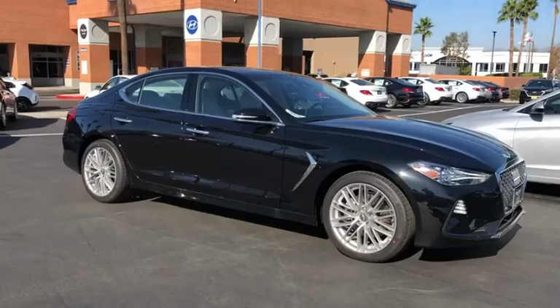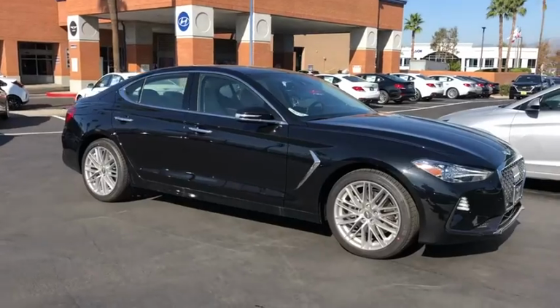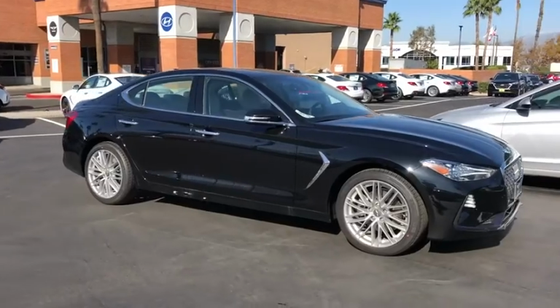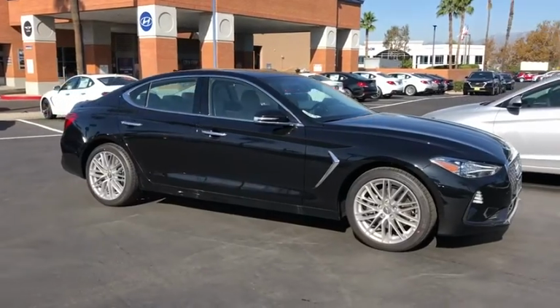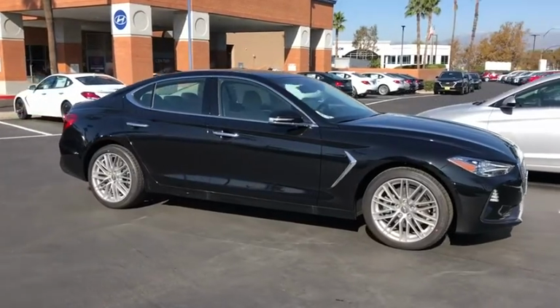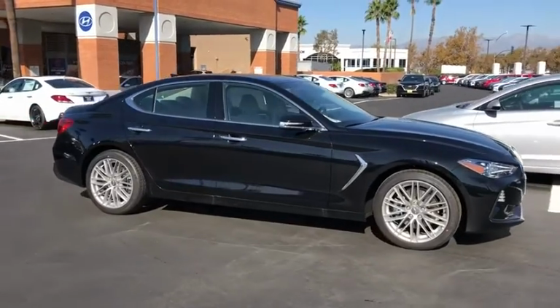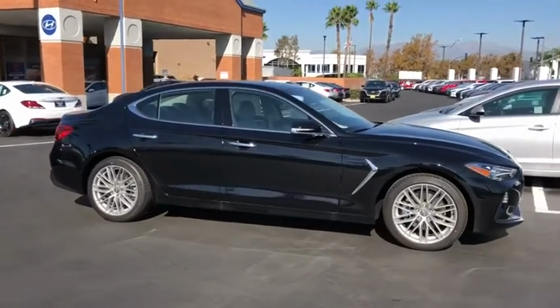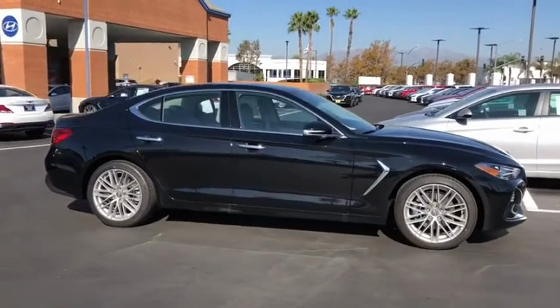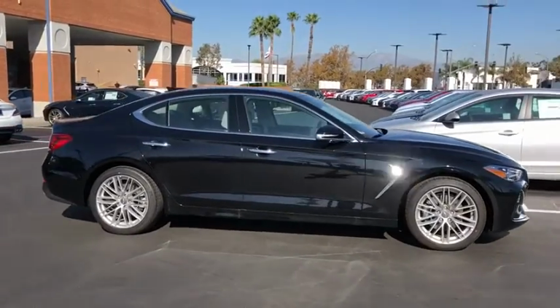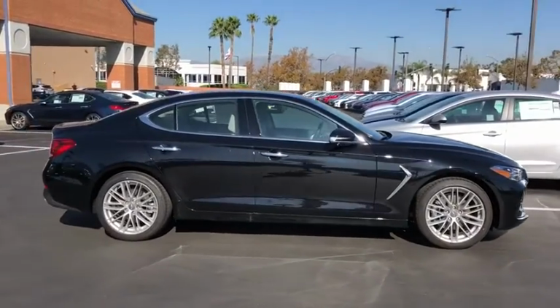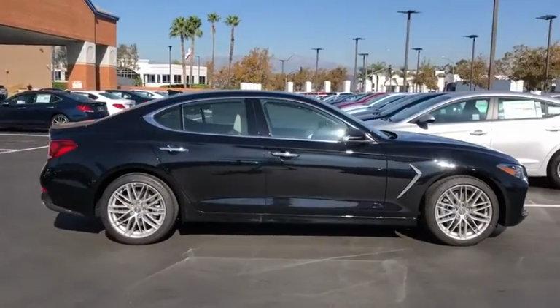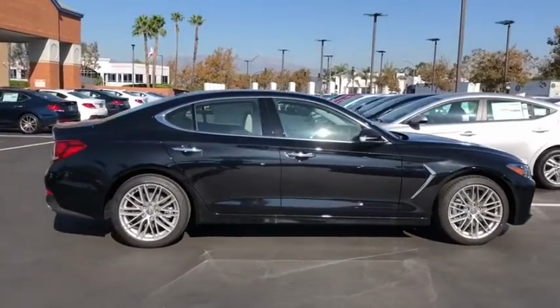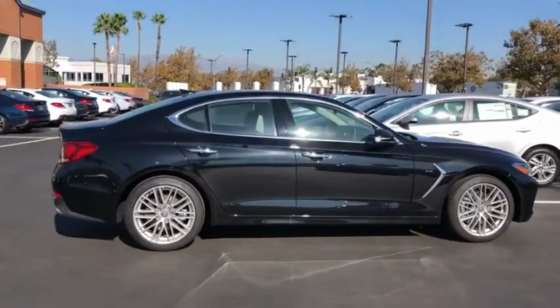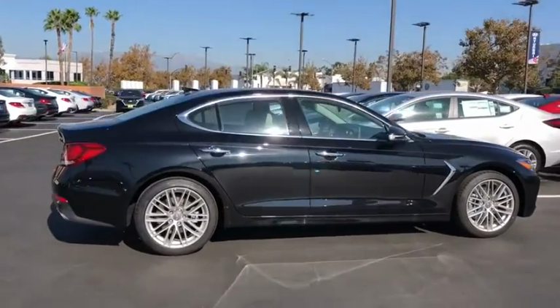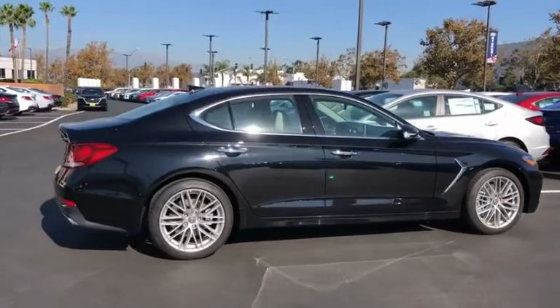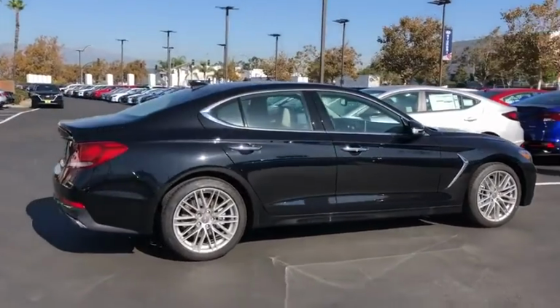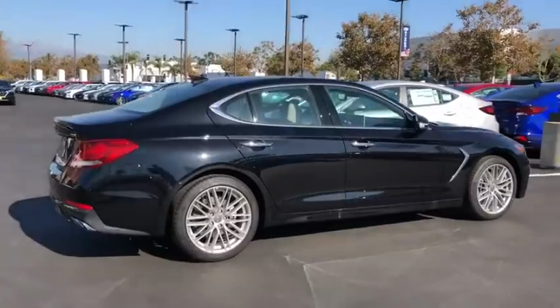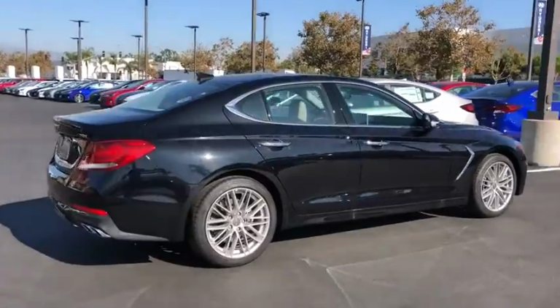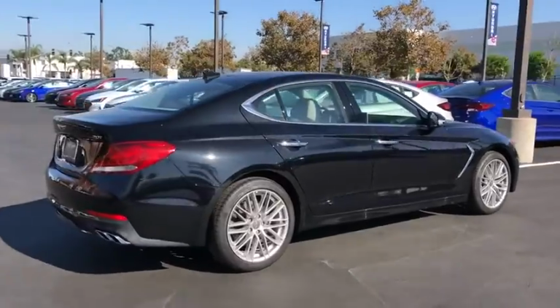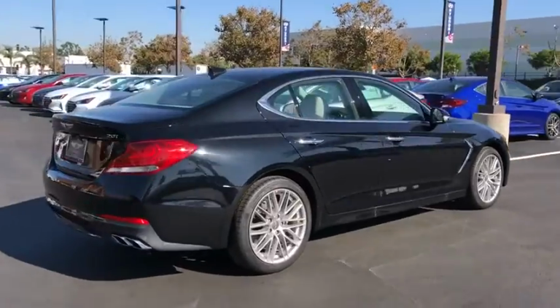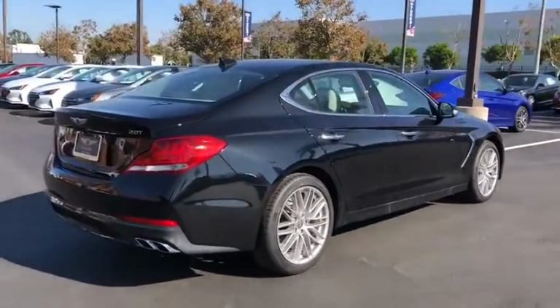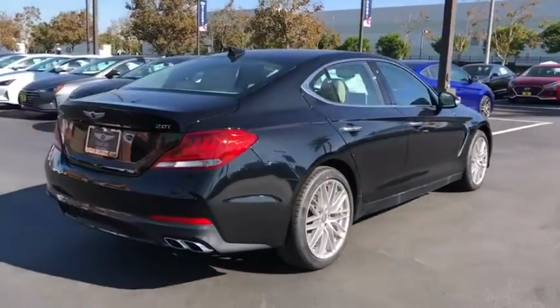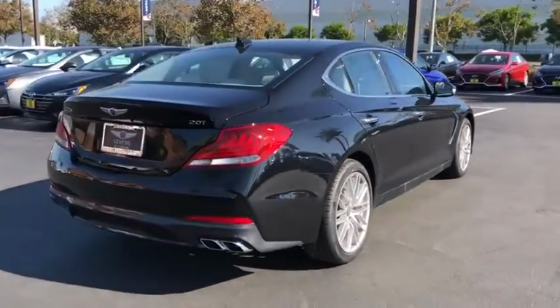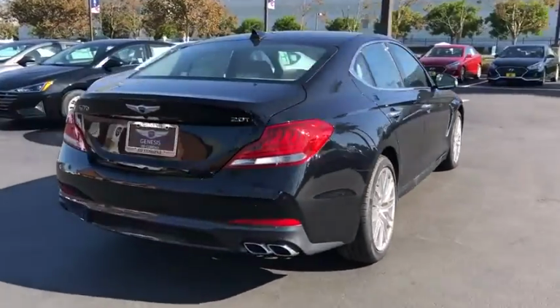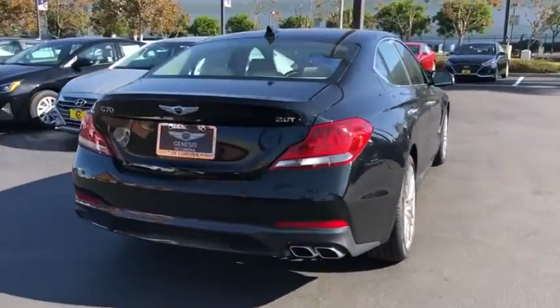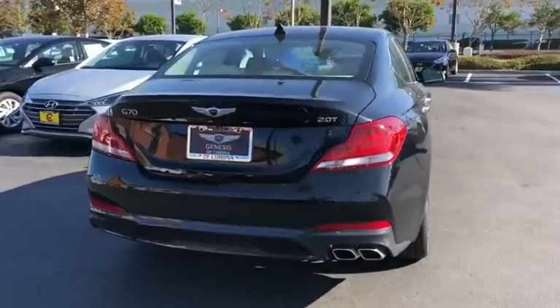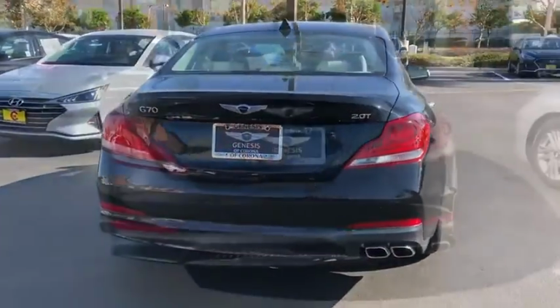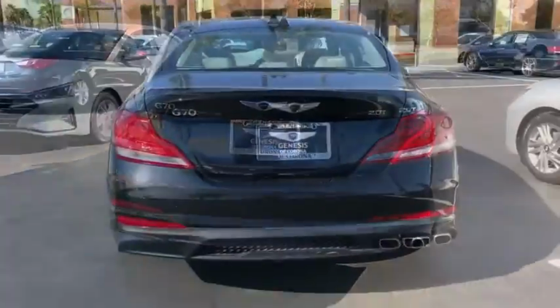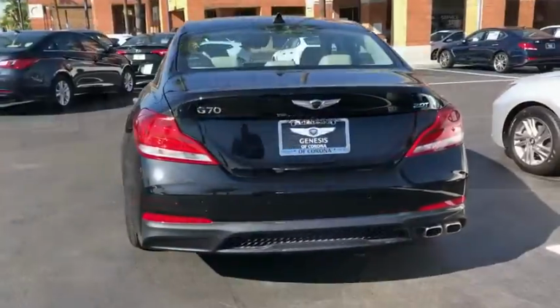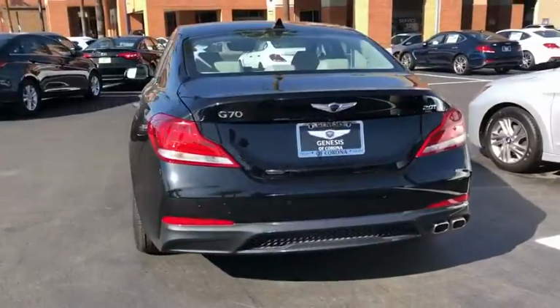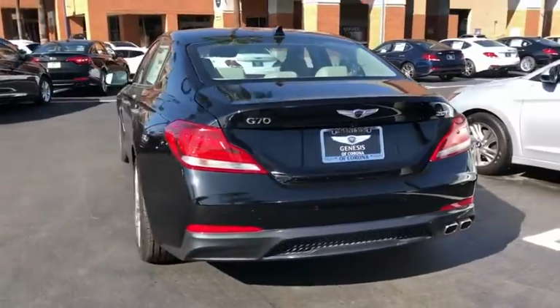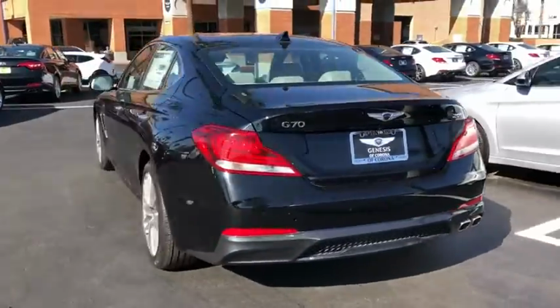Looking for the right vehicle? Check out the 2020 Genesis G70. Impressive engine performance and exquisite handling push the Genesis G70 to the front of the pack.